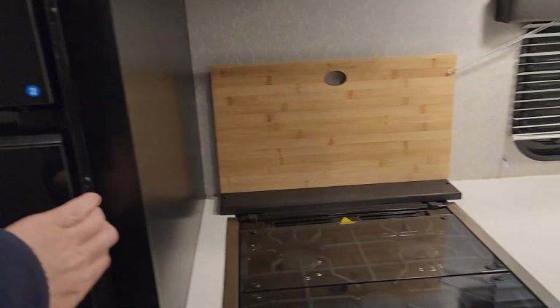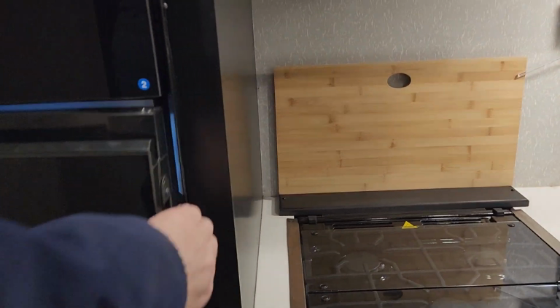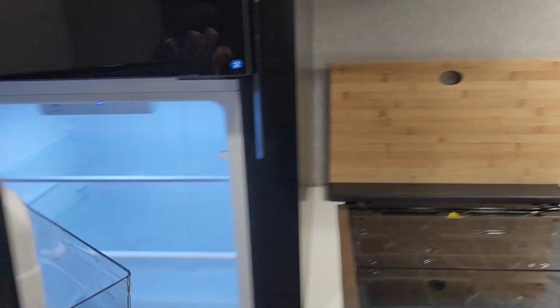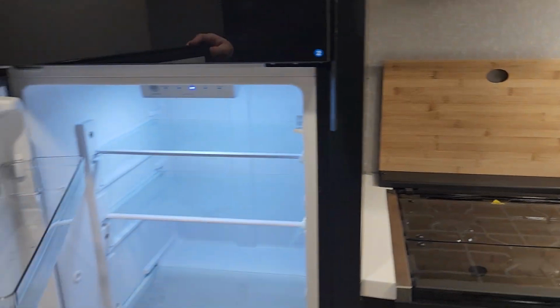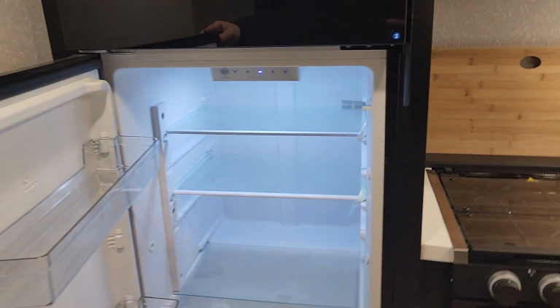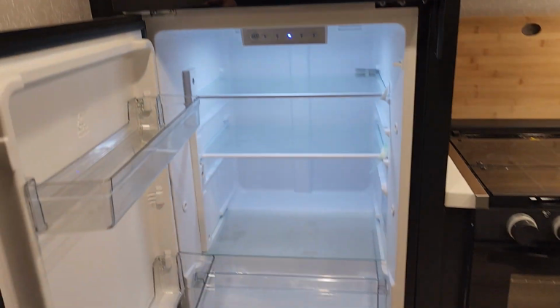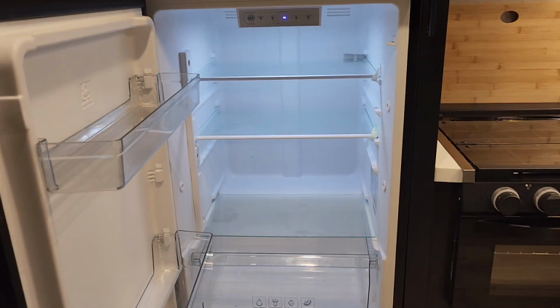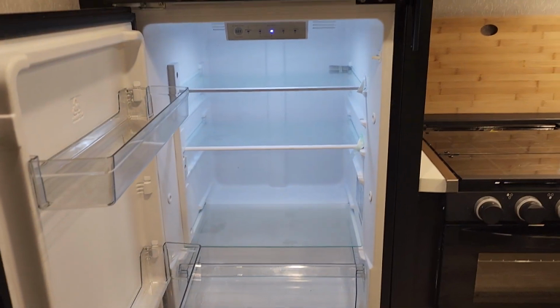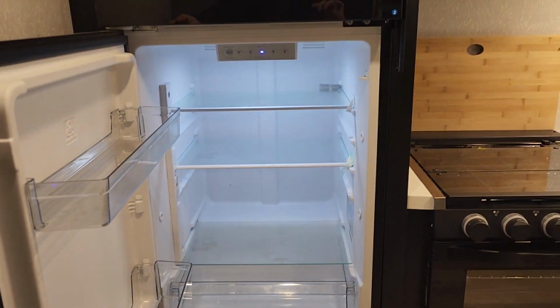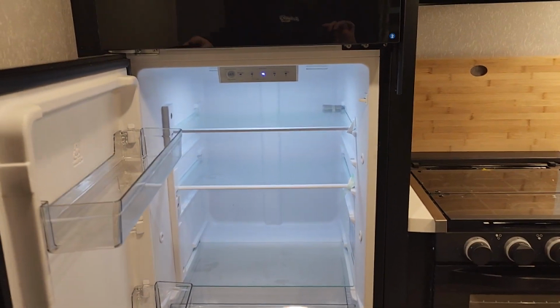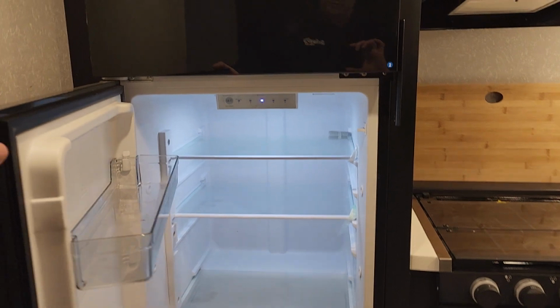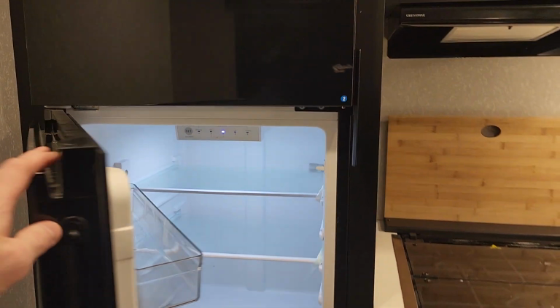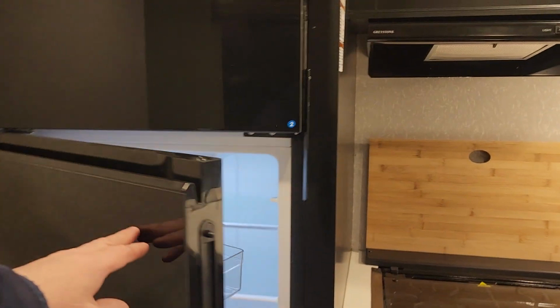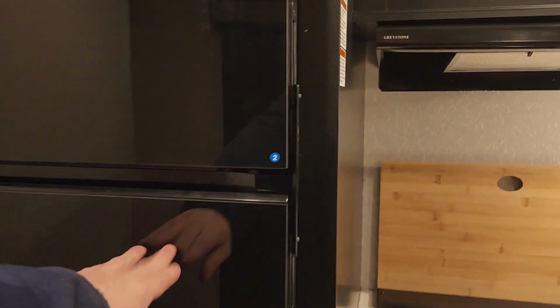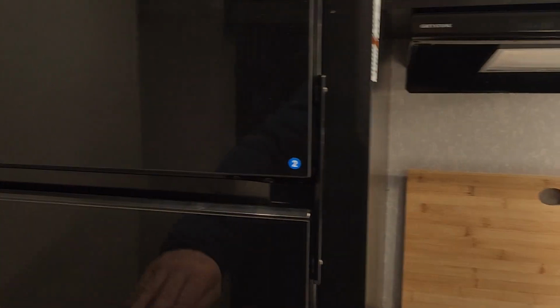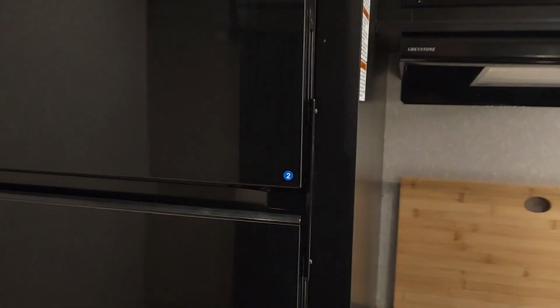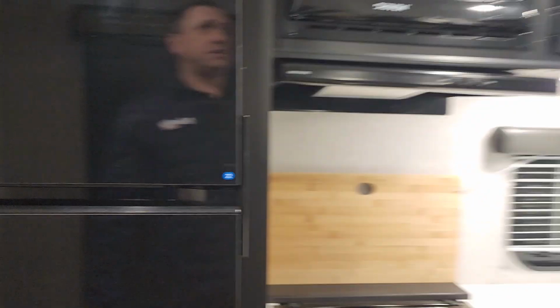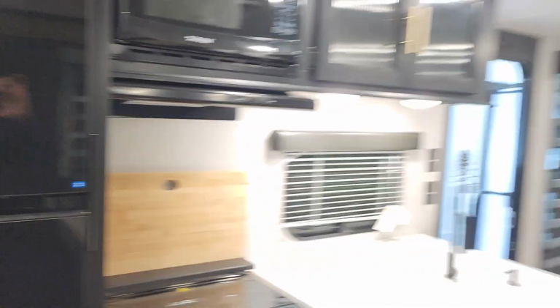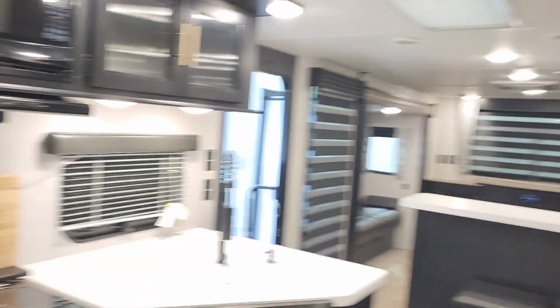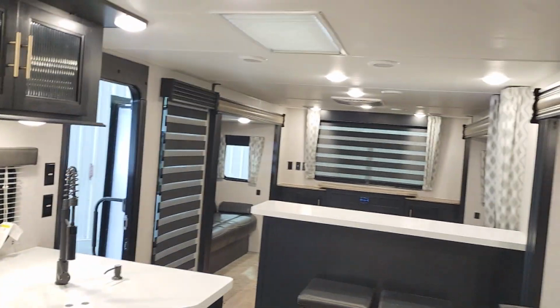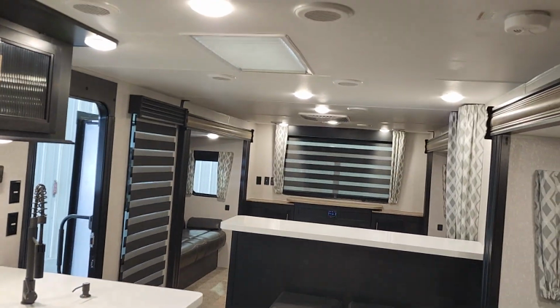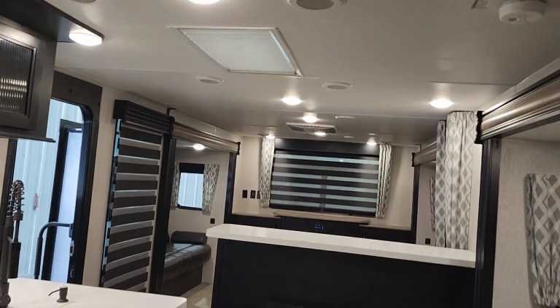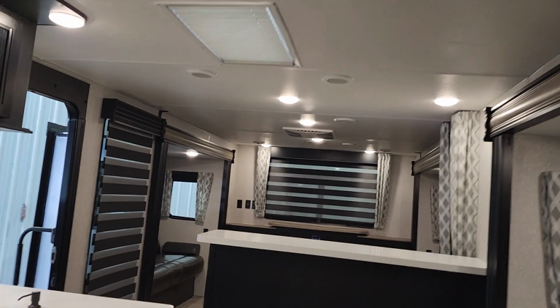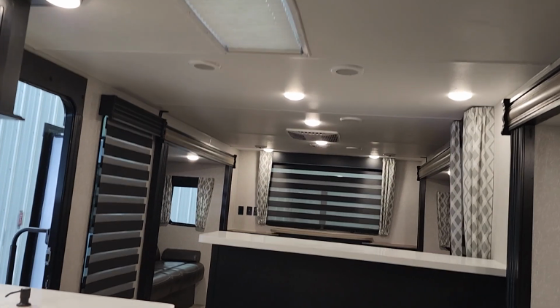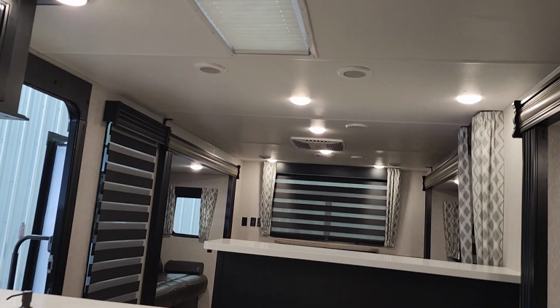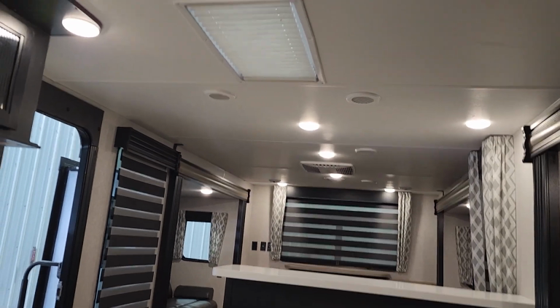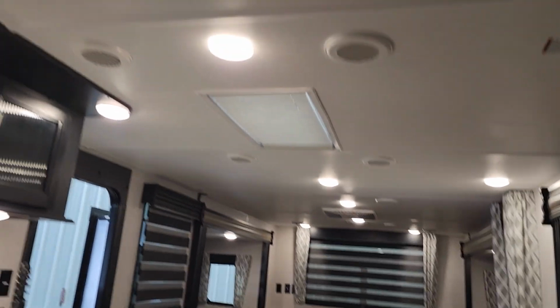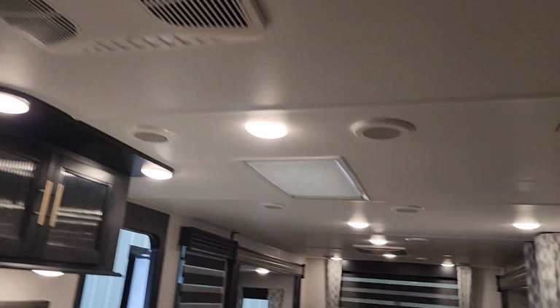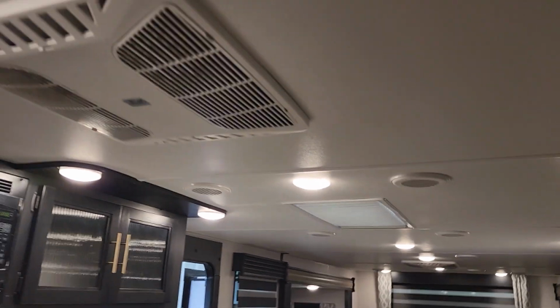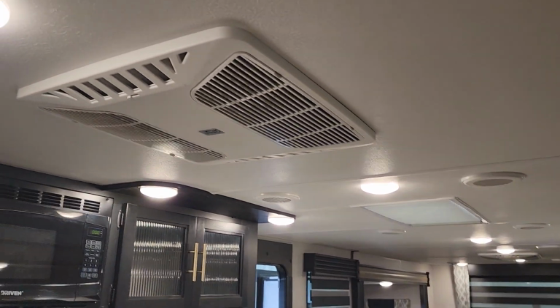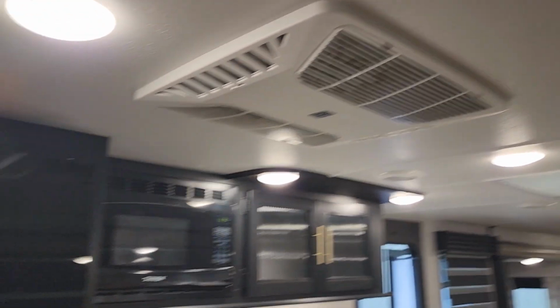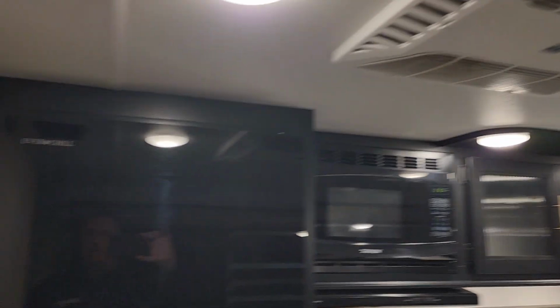You do get a 12 volt fridge in this as well, so you get a little bigger fridge, a little deeper. Two AC units in this area — as you can see in the ceiling there's a skylight there, AC unit, and one more there.